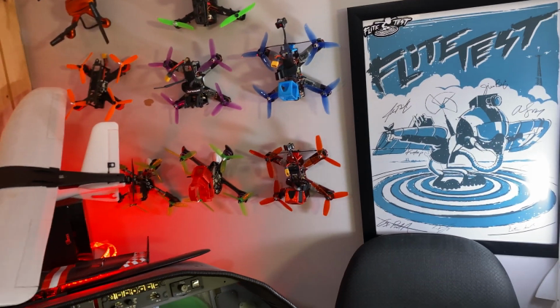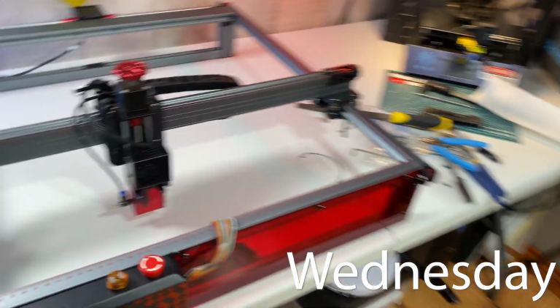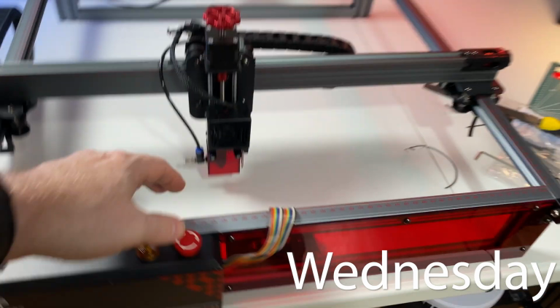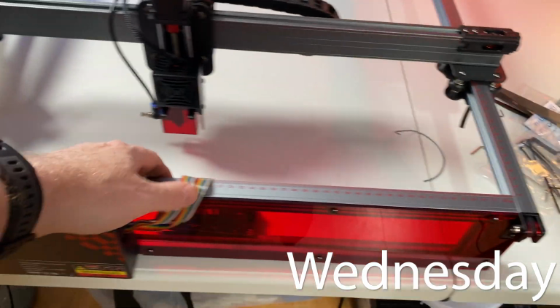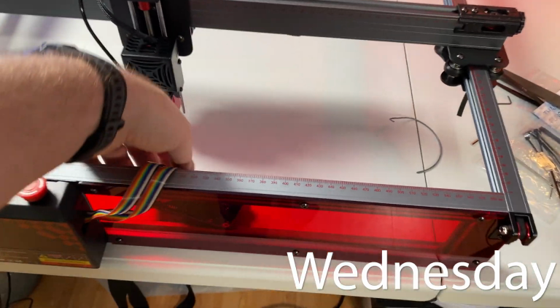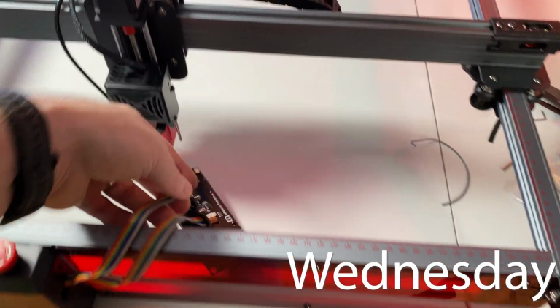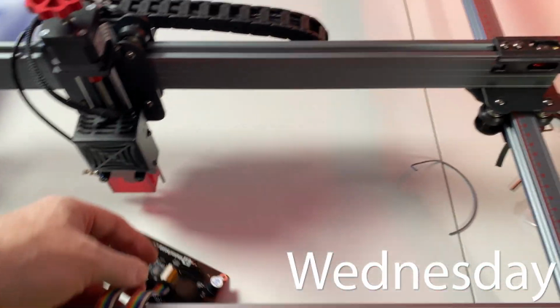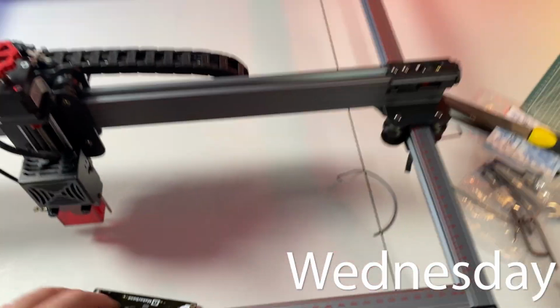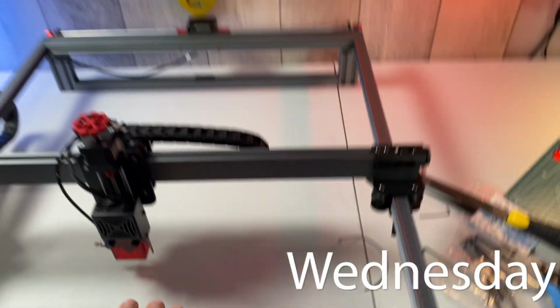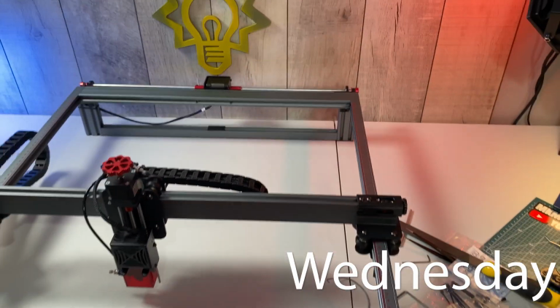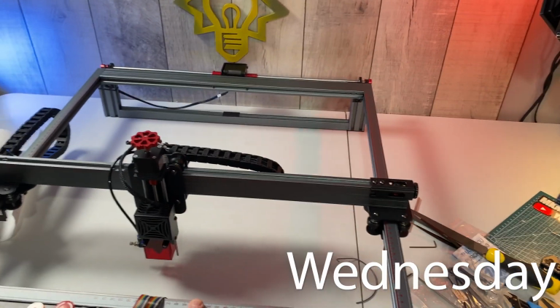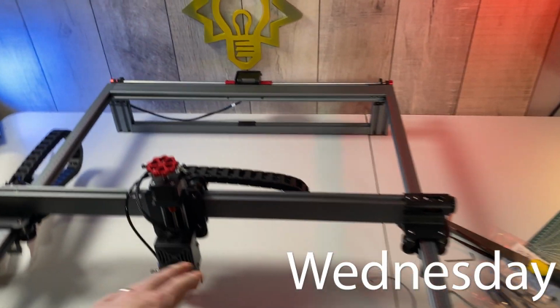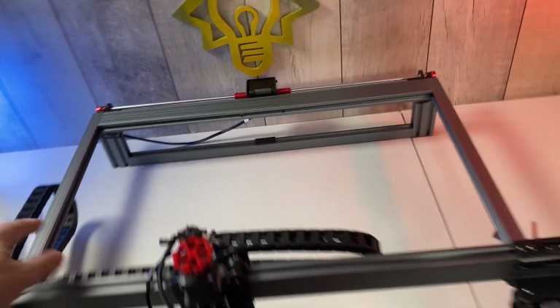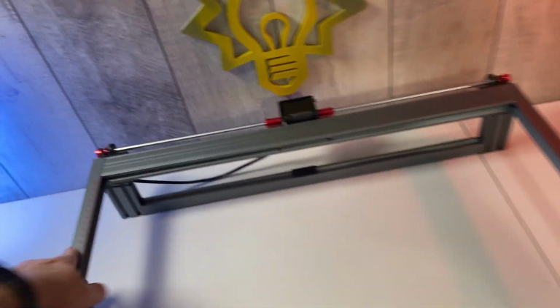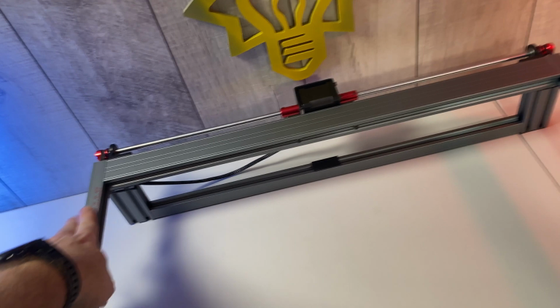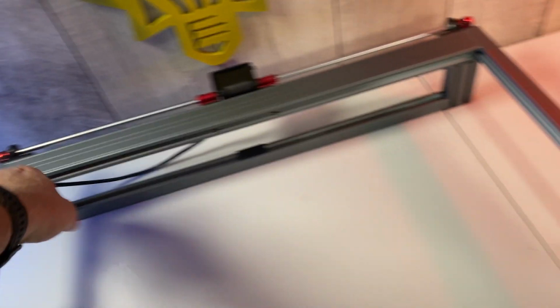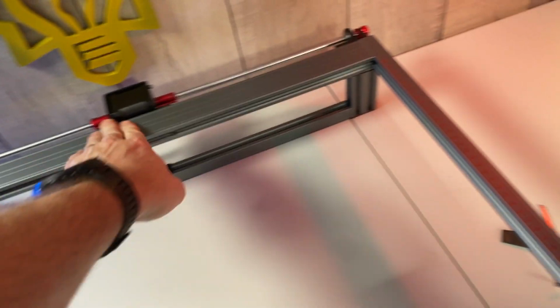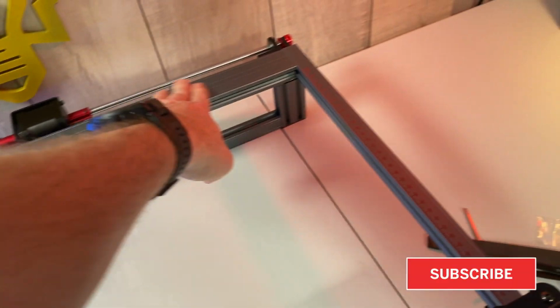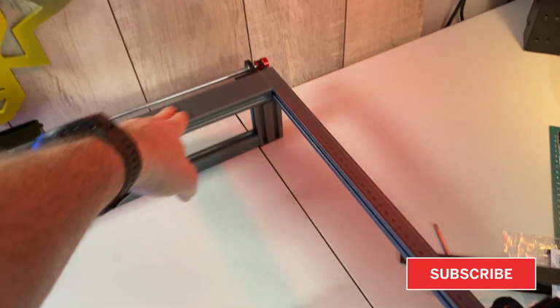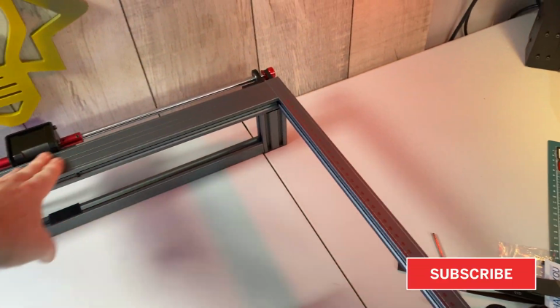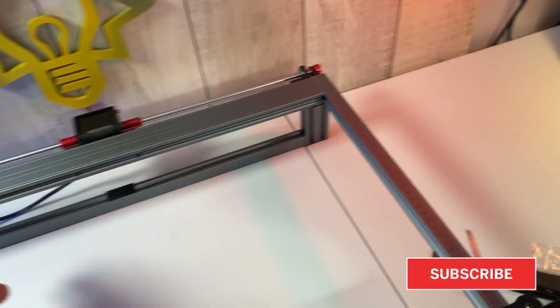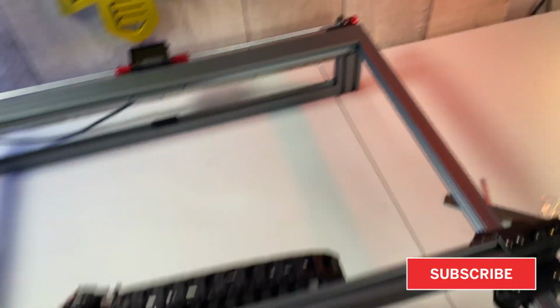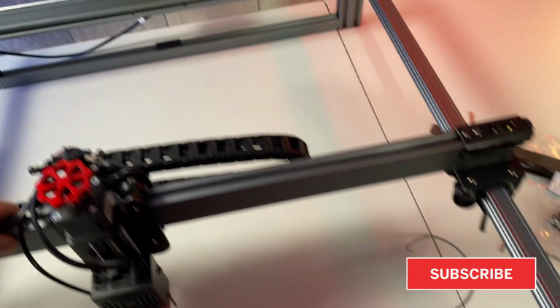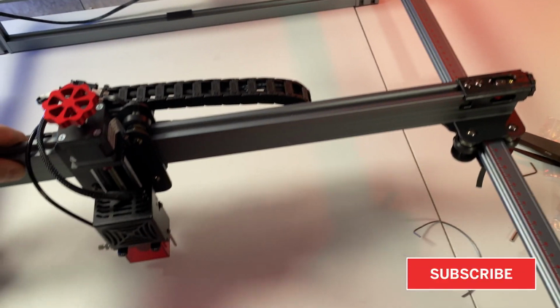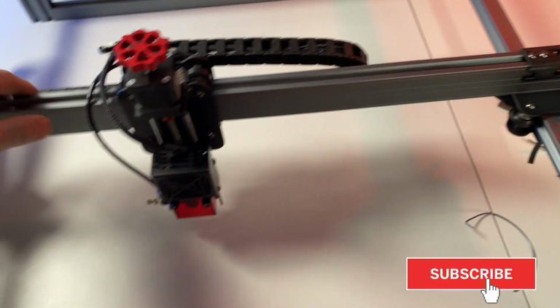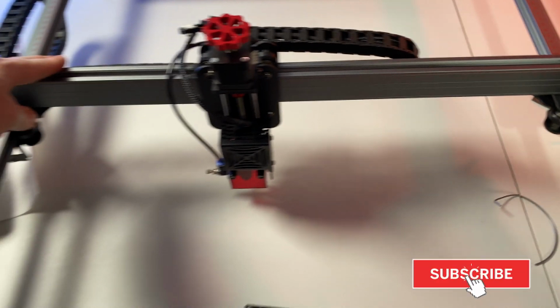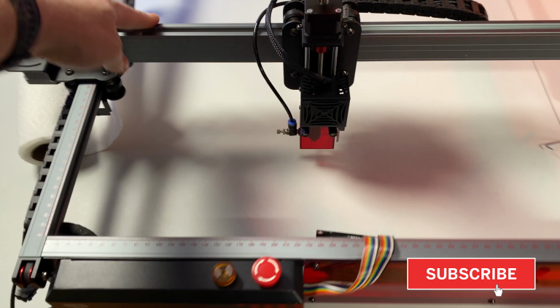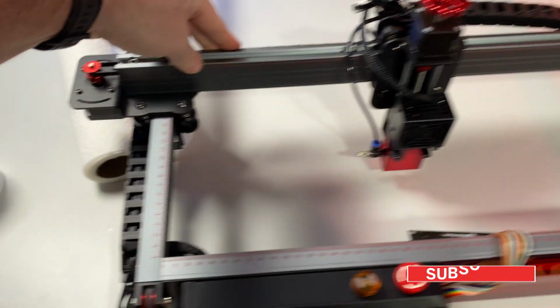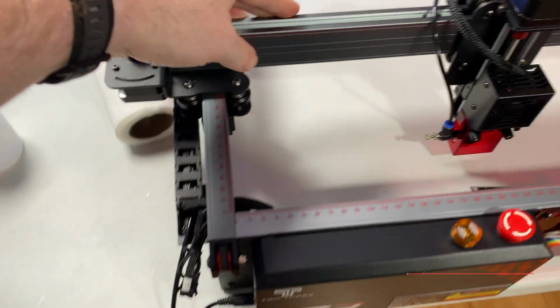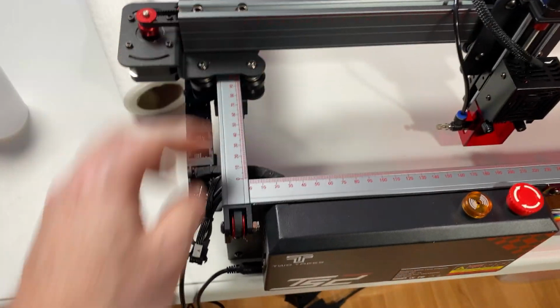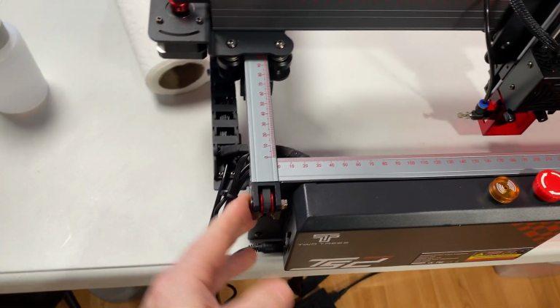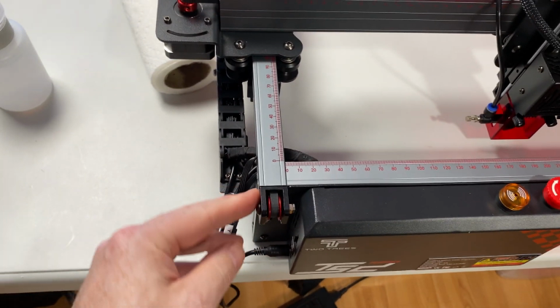The Two Trees is back on the bench today. I actually dropped it and ripped the whole back end out — it fell off the shelf I had it on in the garage. So I took the time to make it better than new.